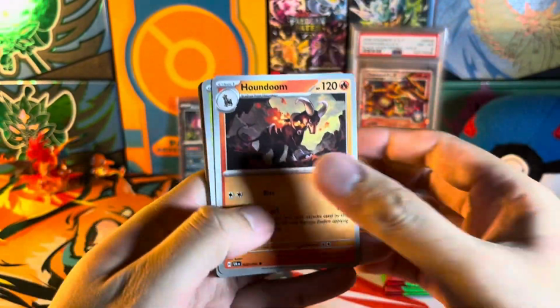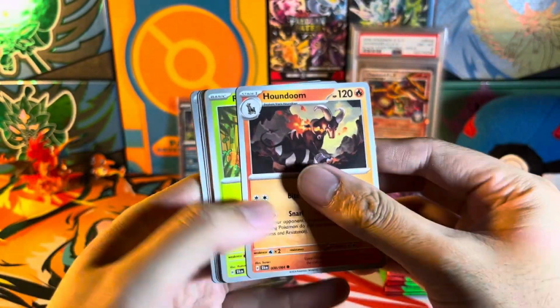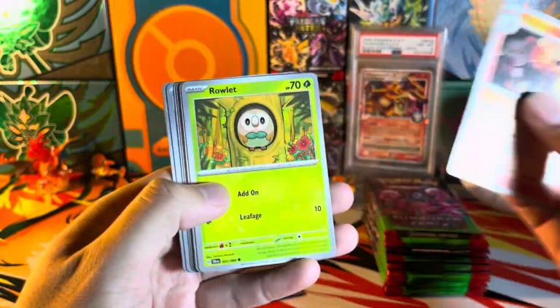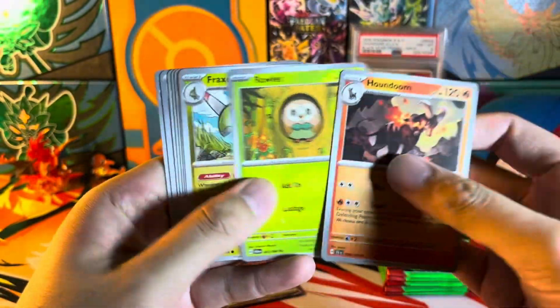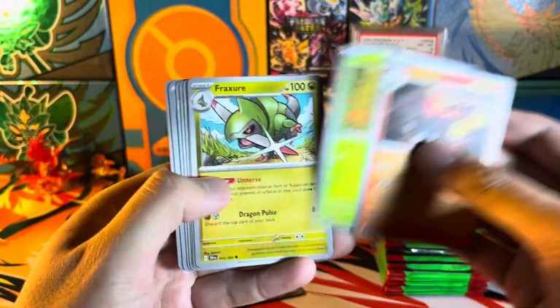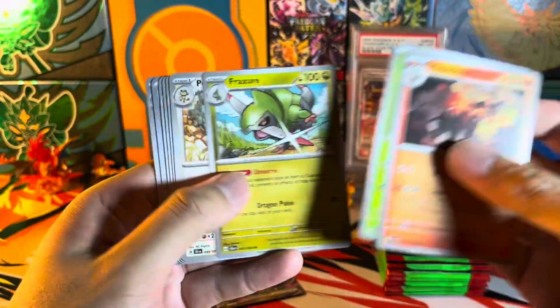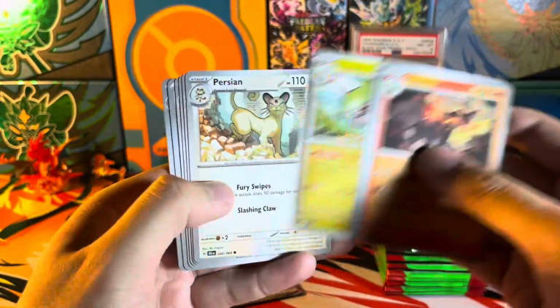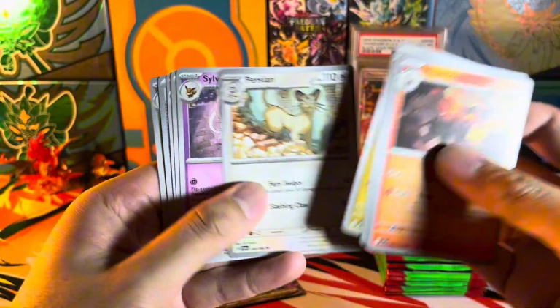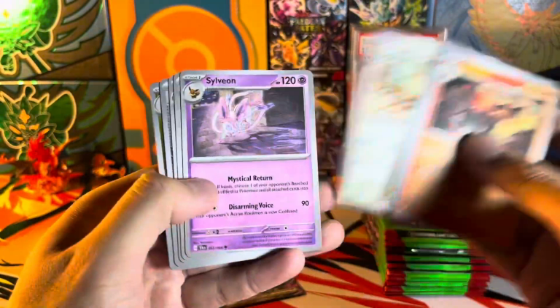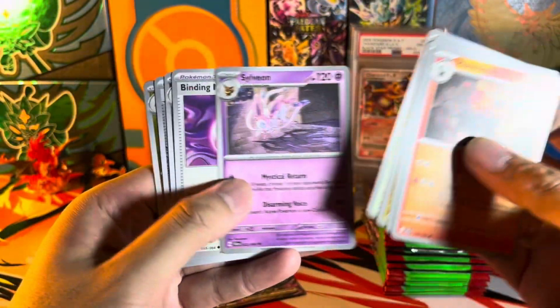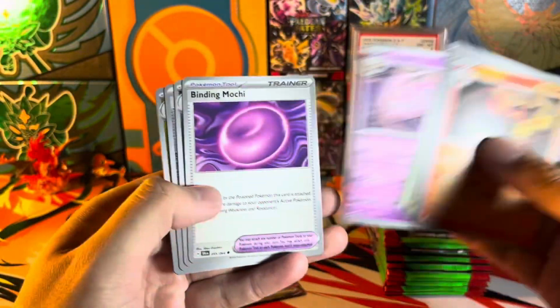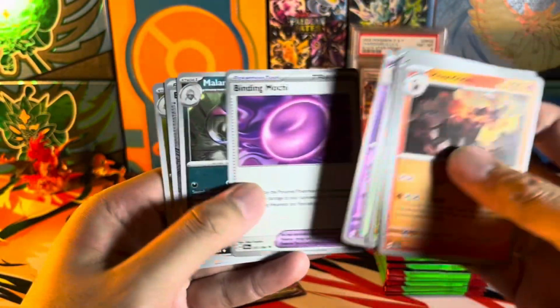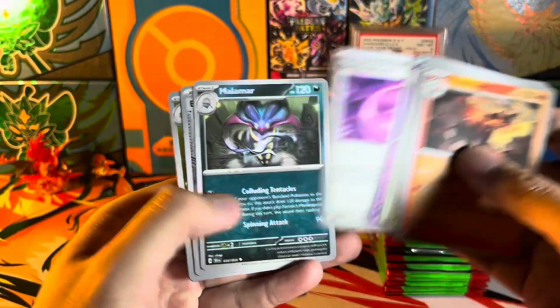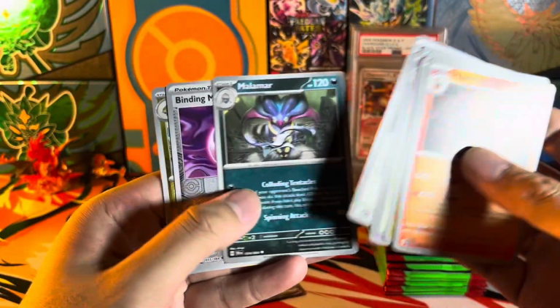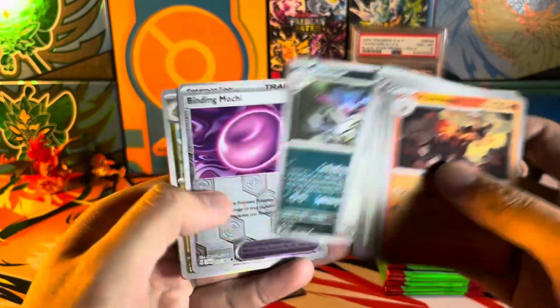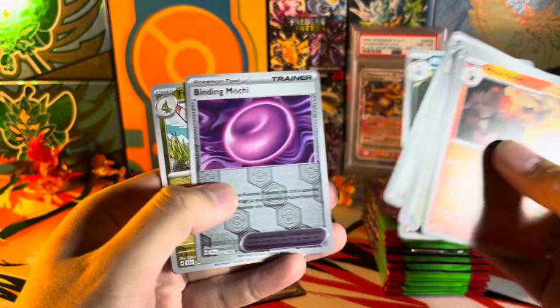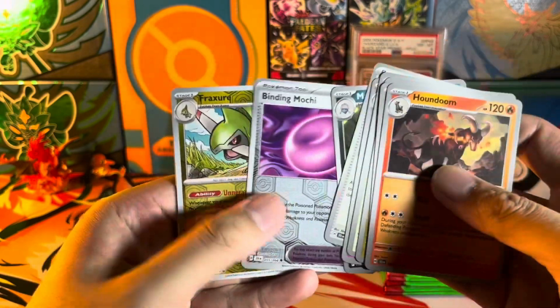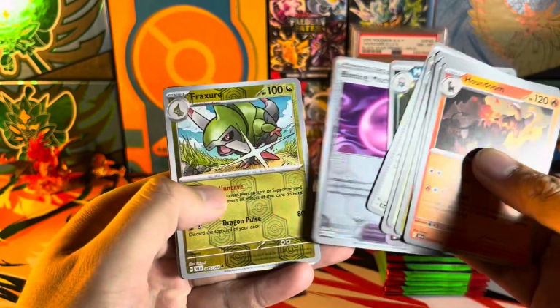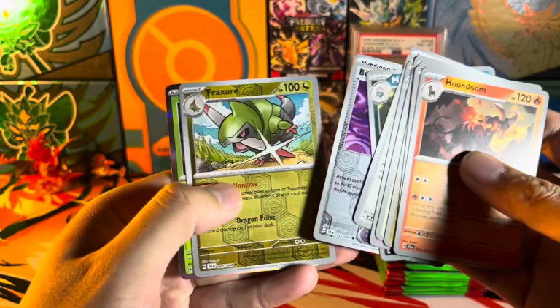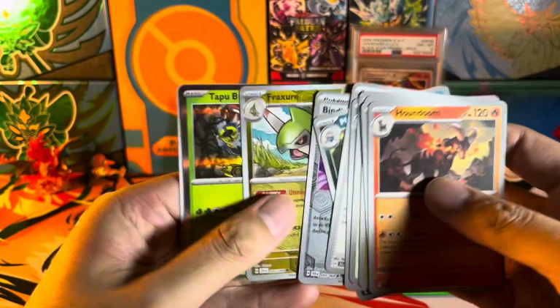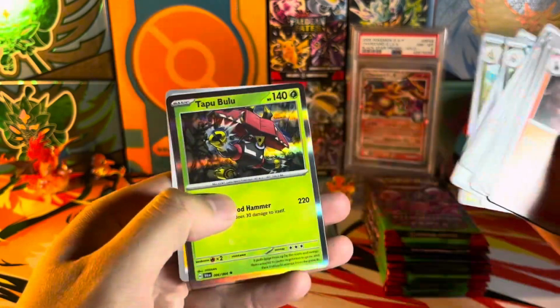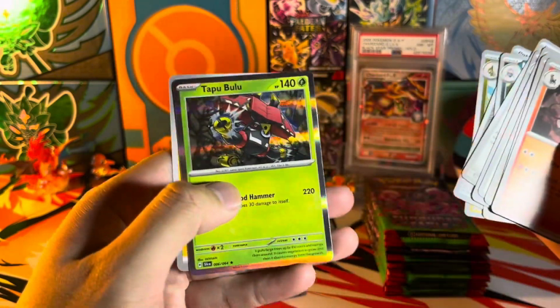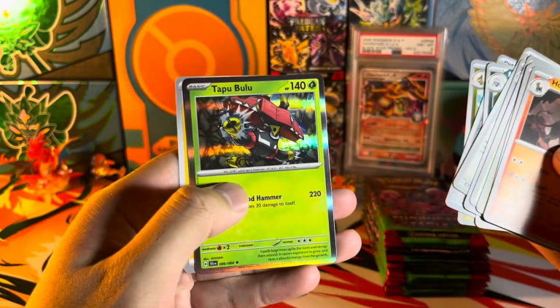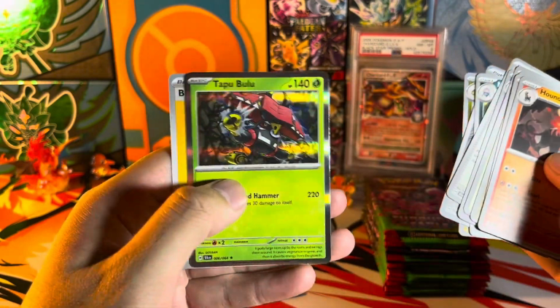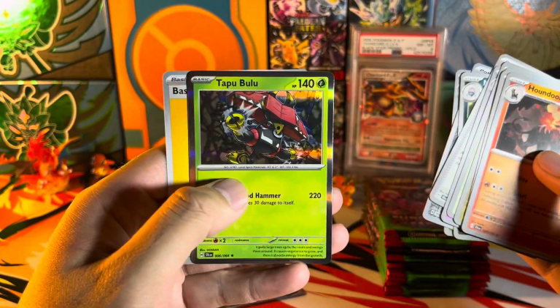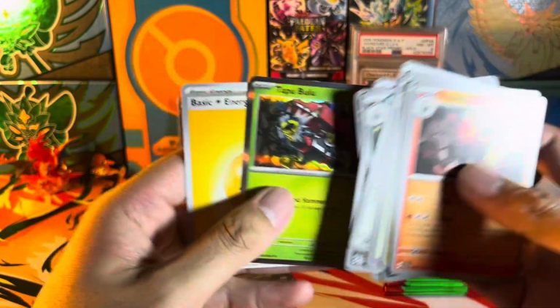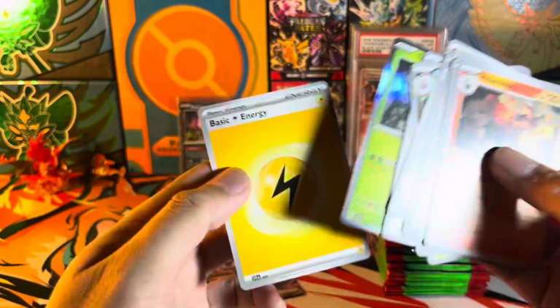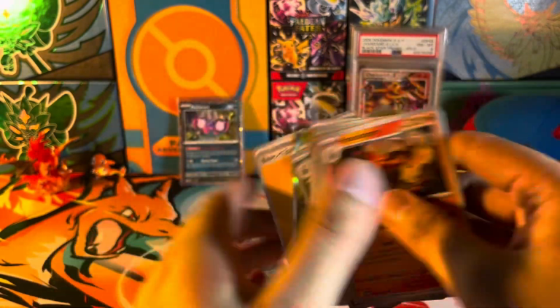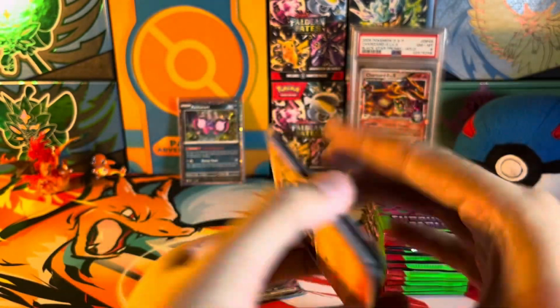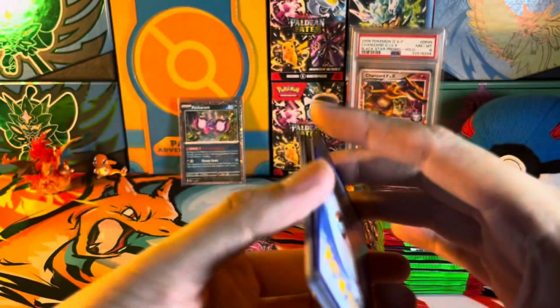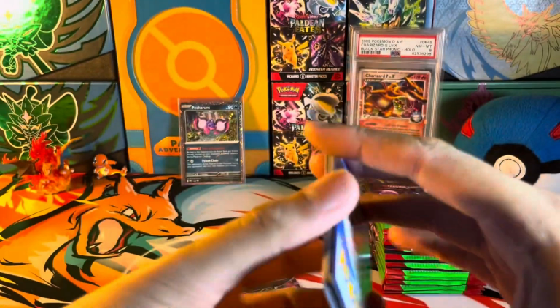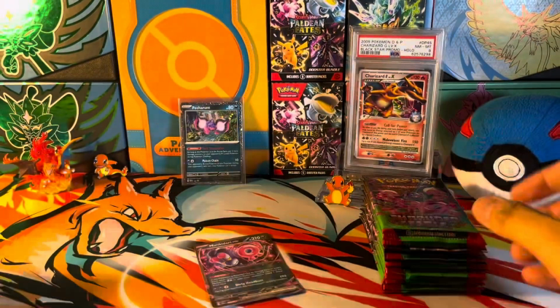A Houndoom illustration rare would be nice. We got Tapu Bulu holo — nothing out of this pack.